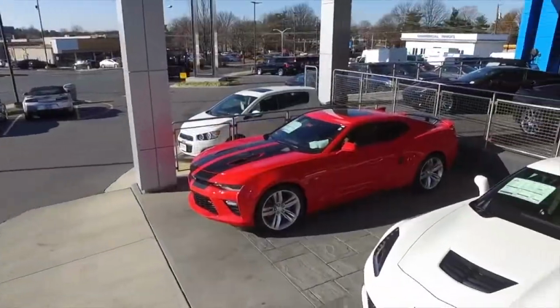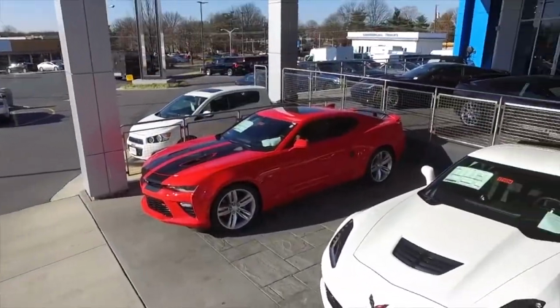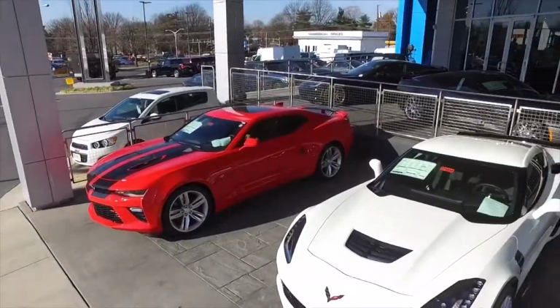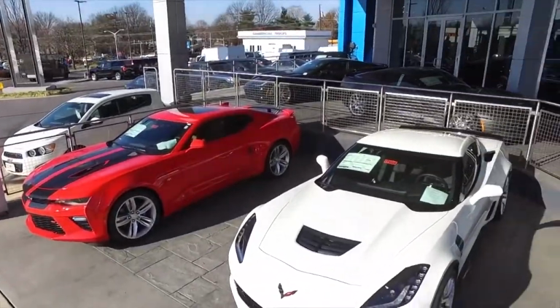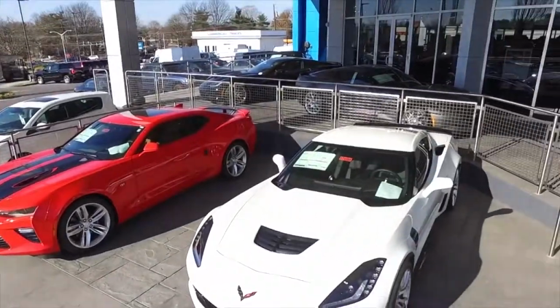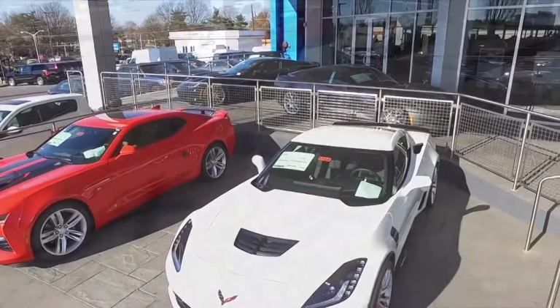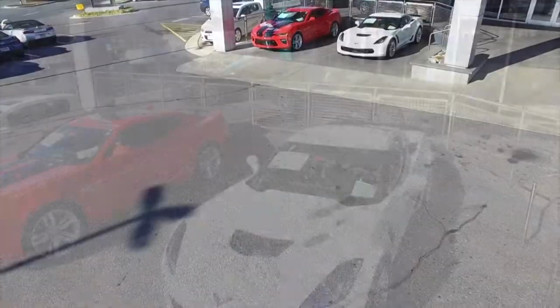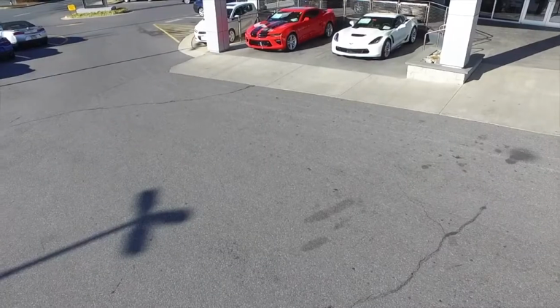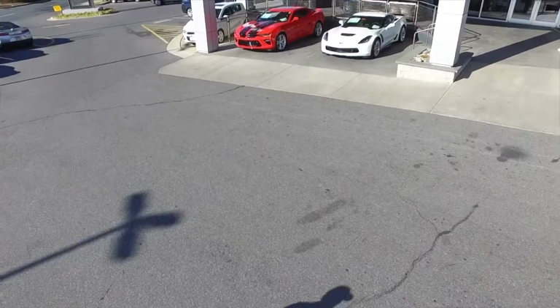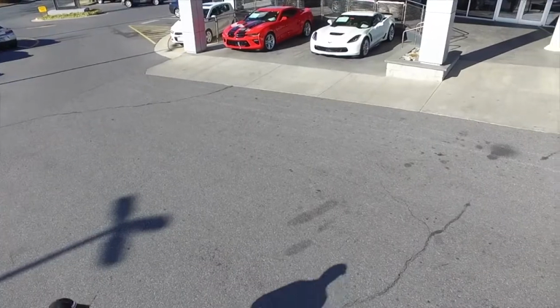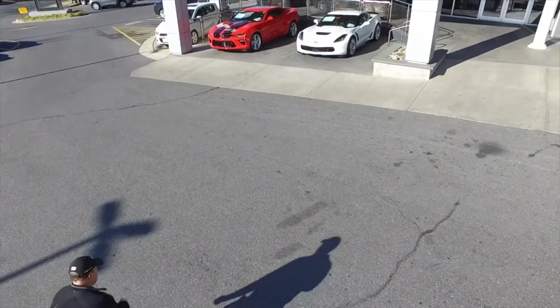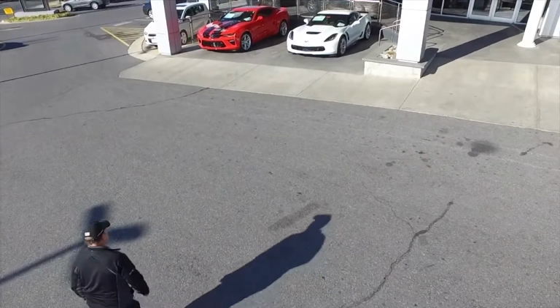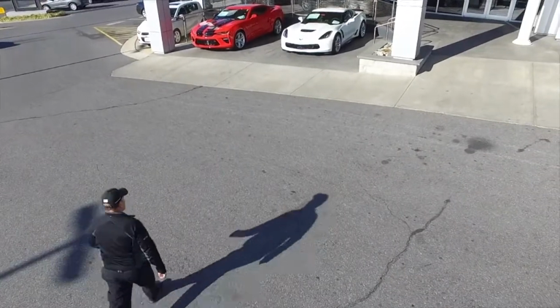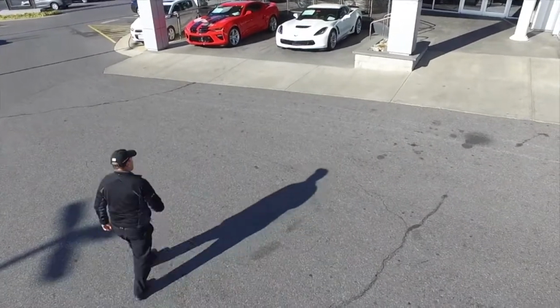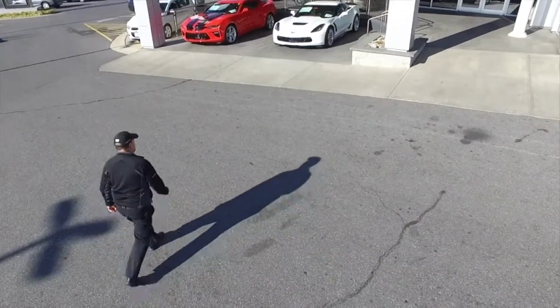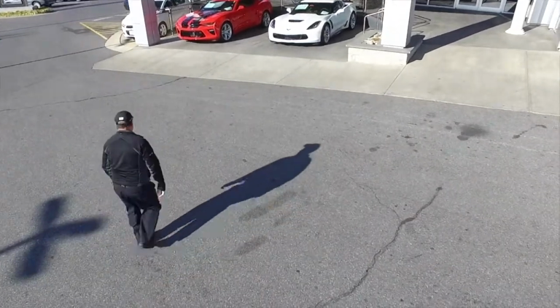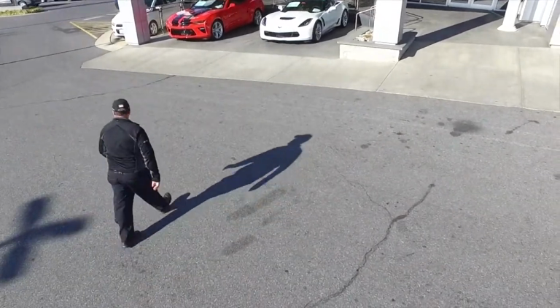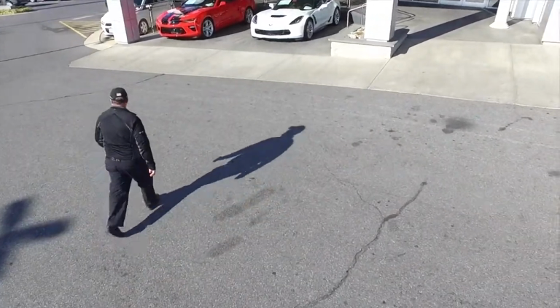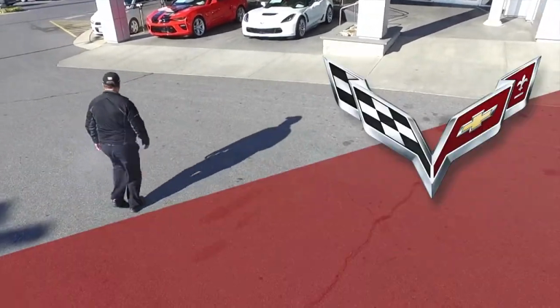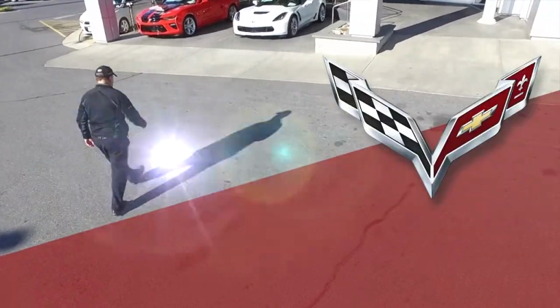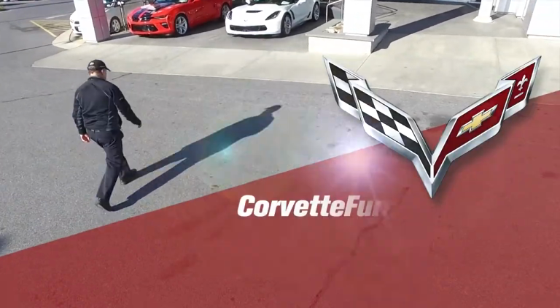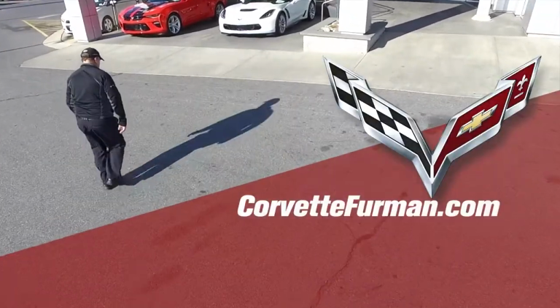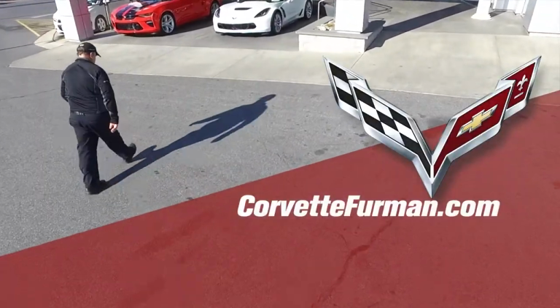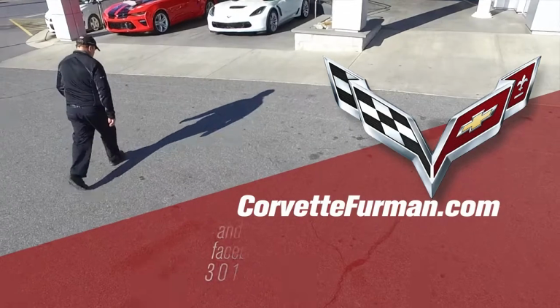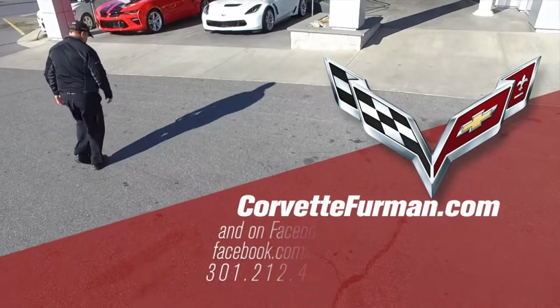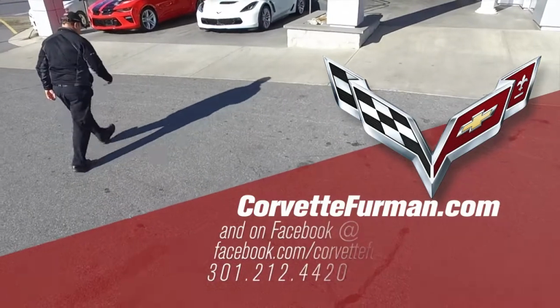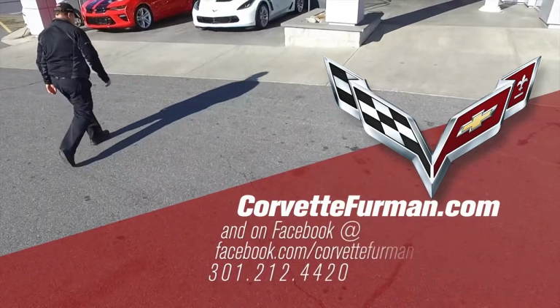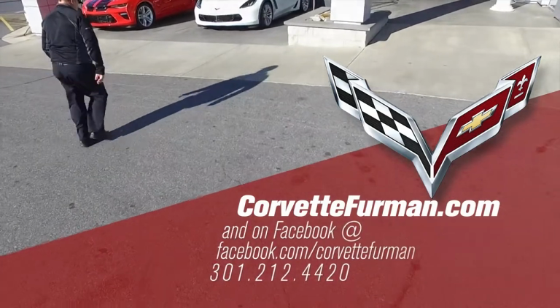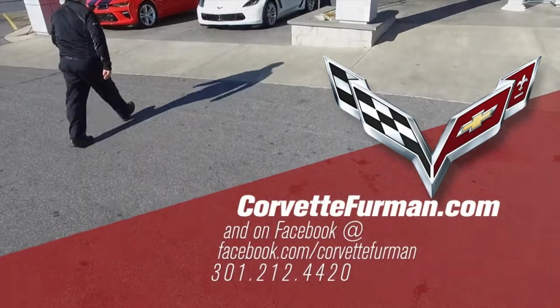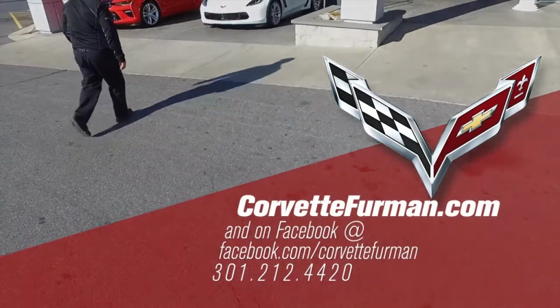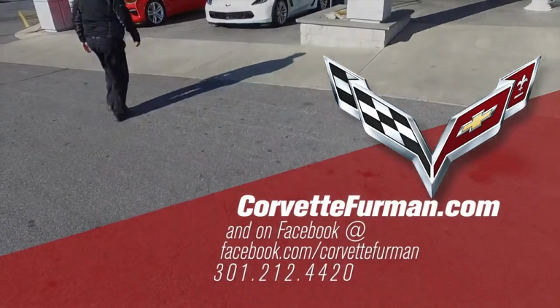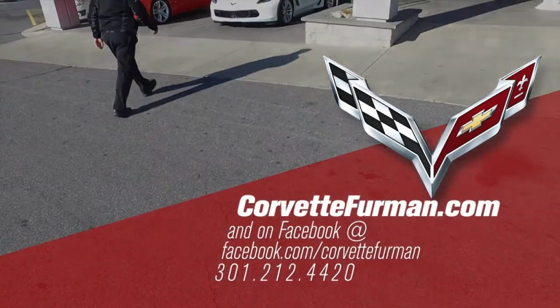That's our delivery pad. Many of the deliveries get launched right from there, or we ship them out of state. This is Mike Furman, Criswell Chevrolet, 301-212-4420.